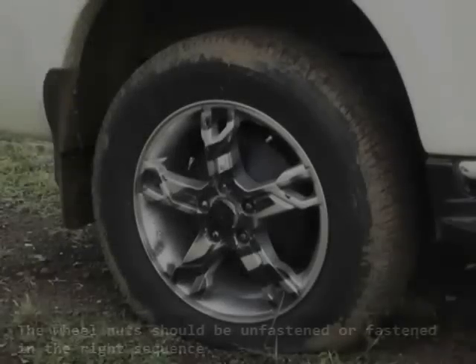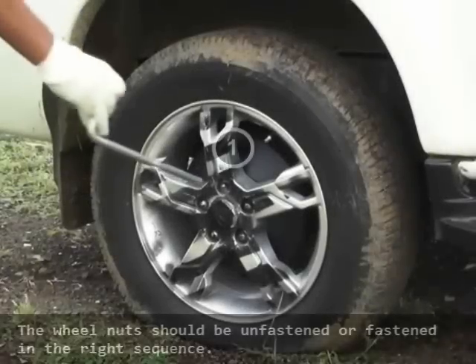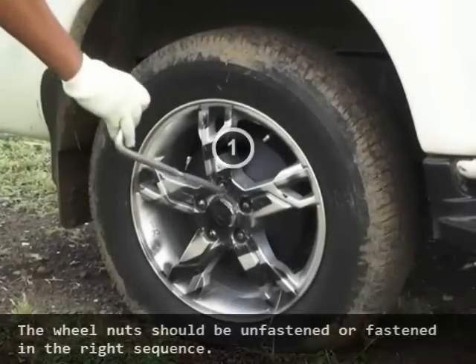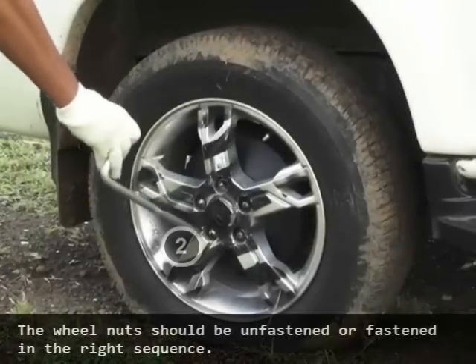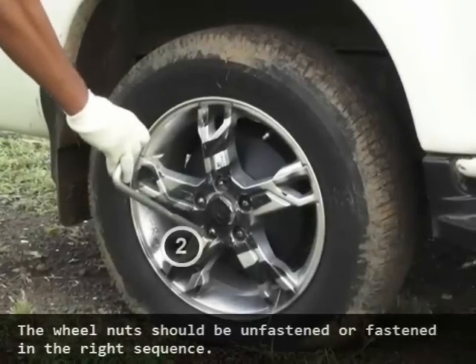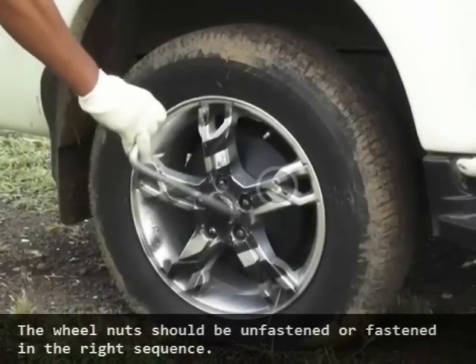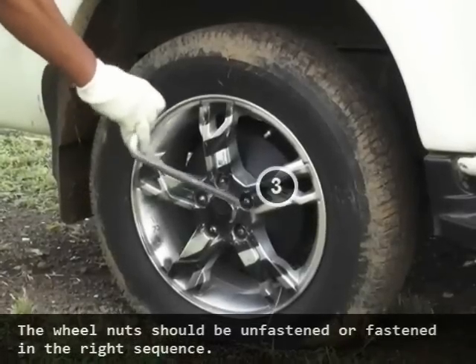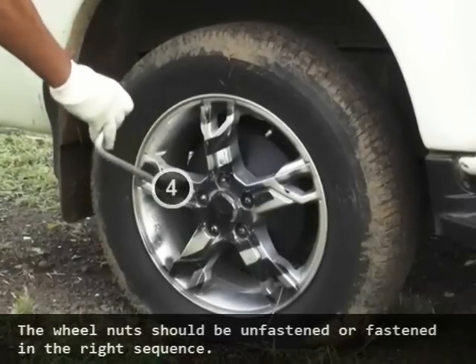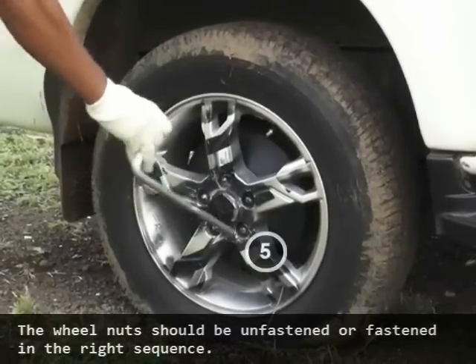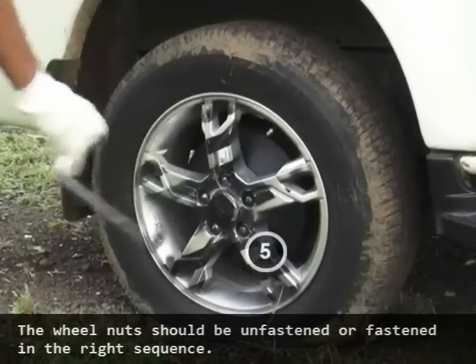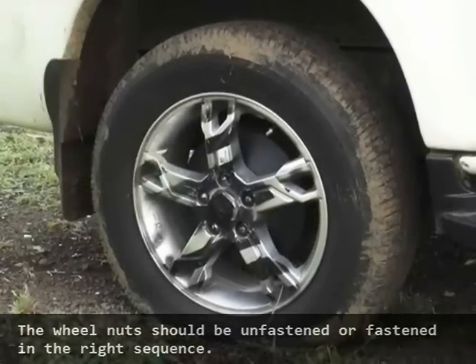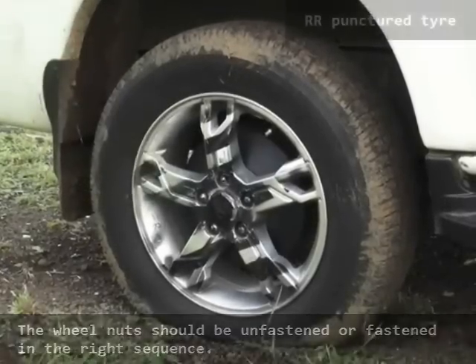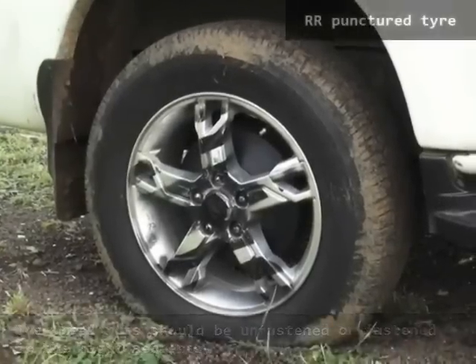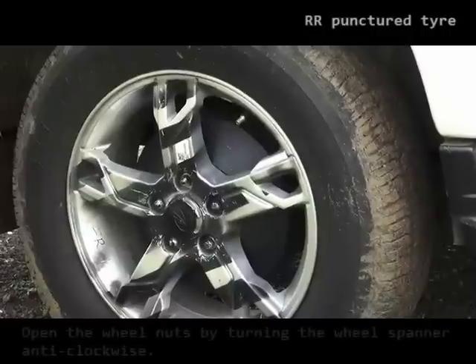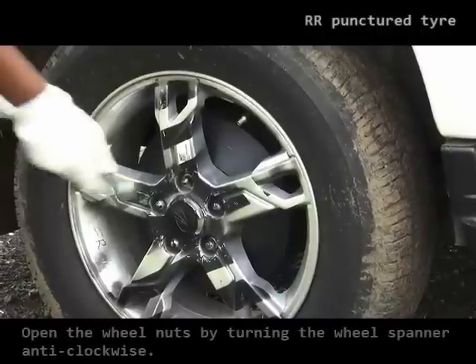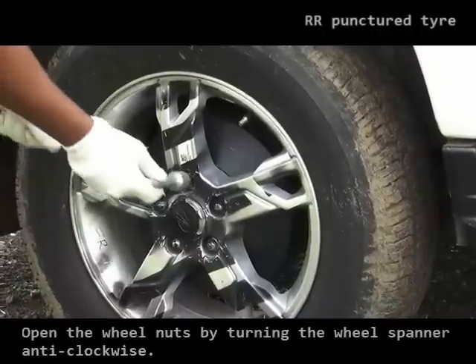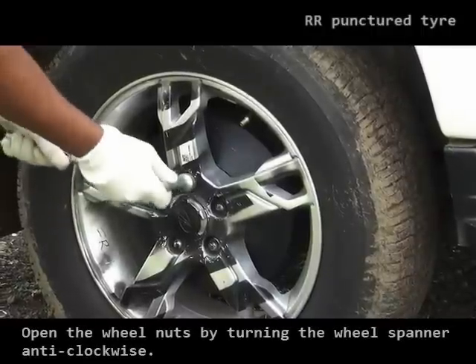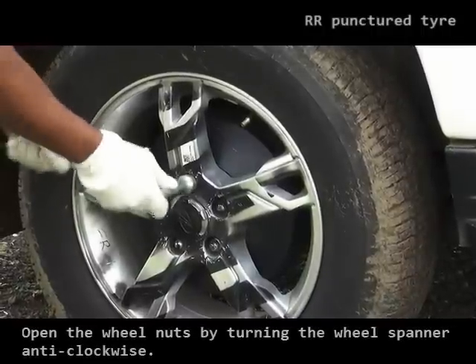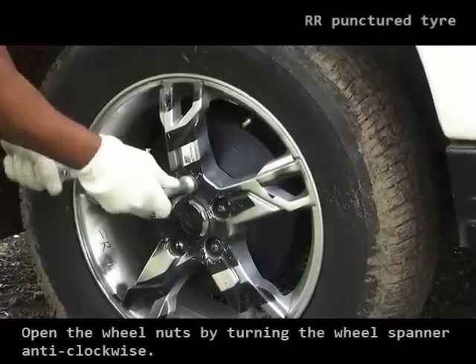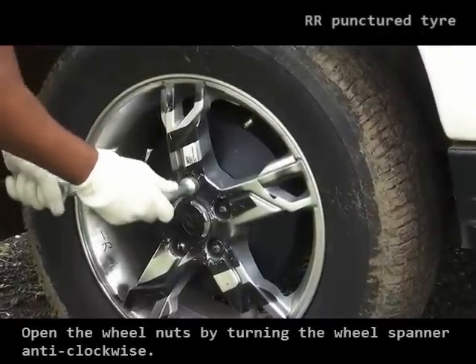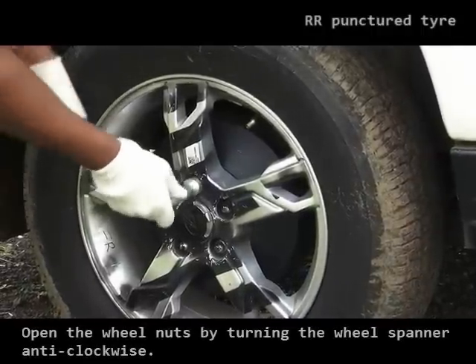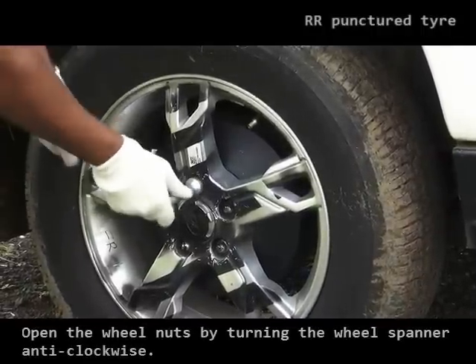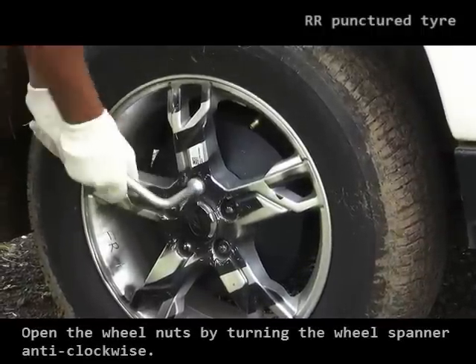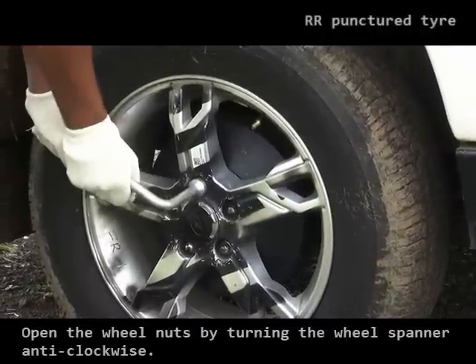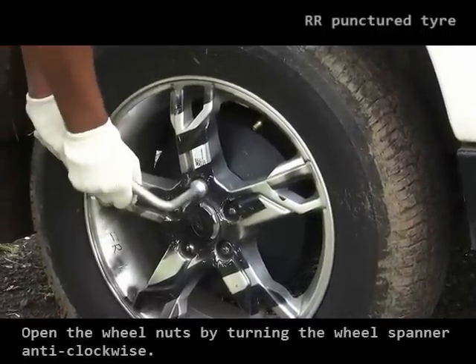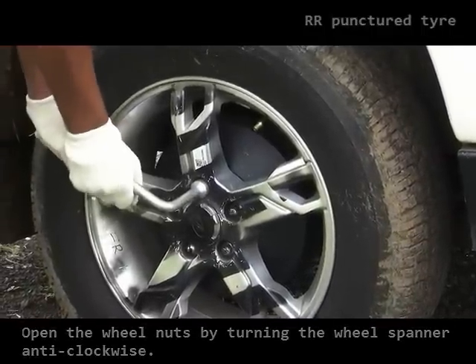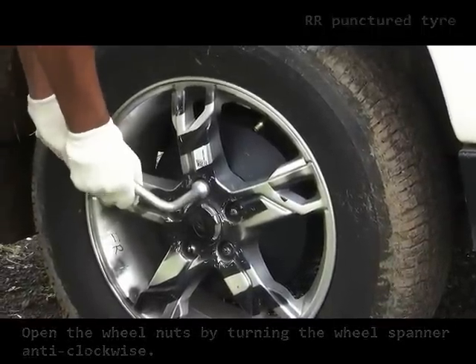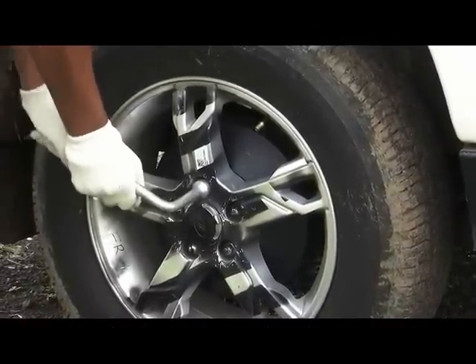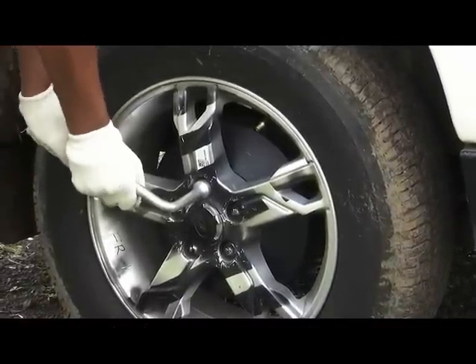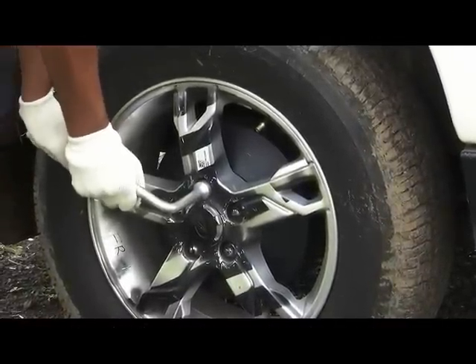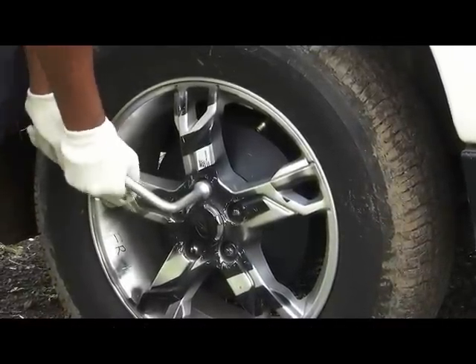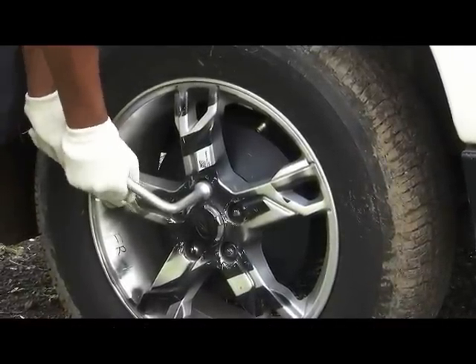The wheel nuts should be unfastened or fastened in the correct sequence. Open the wheel nuts by turning the wheel spanner anti-clockwise. It would take some additional effort to open the wheel nuts initially.